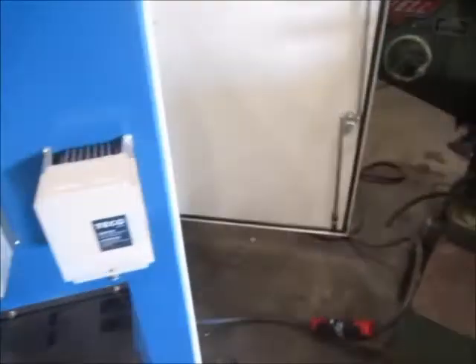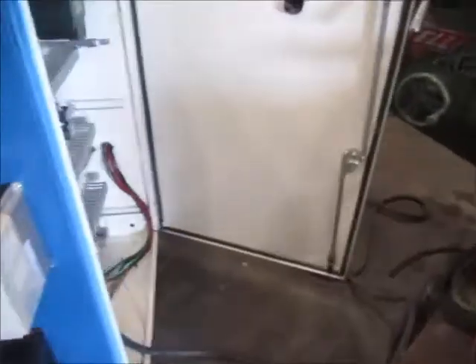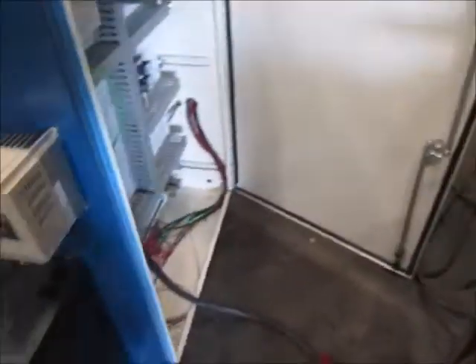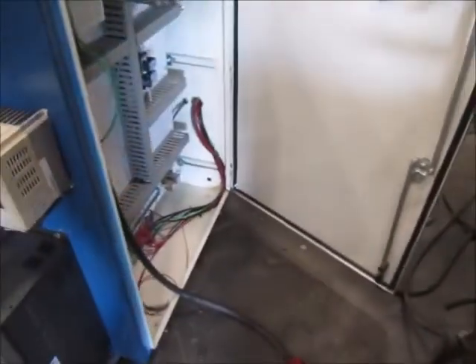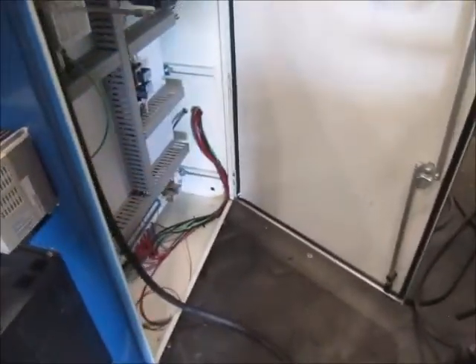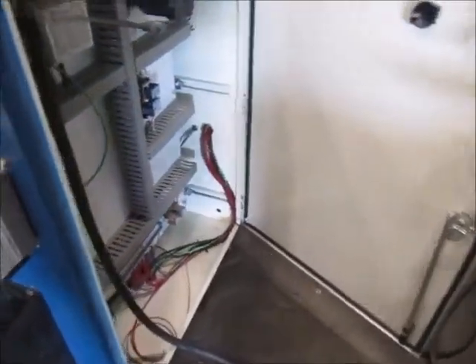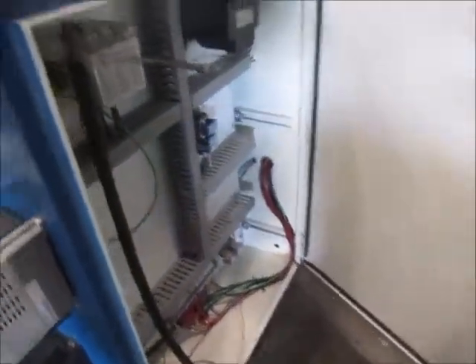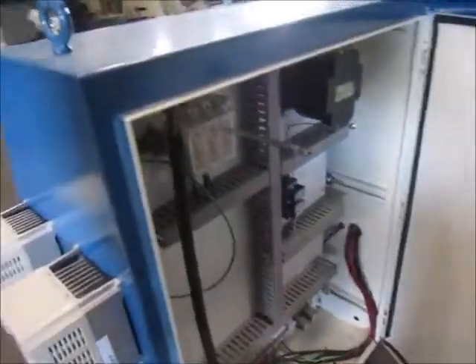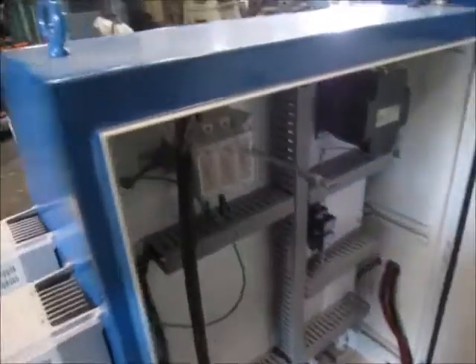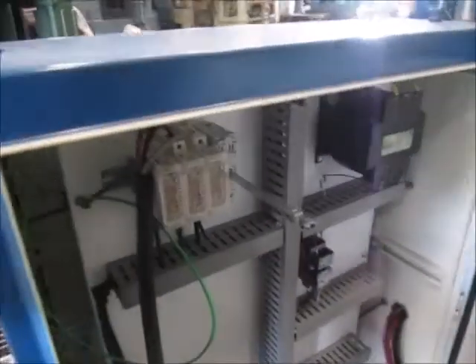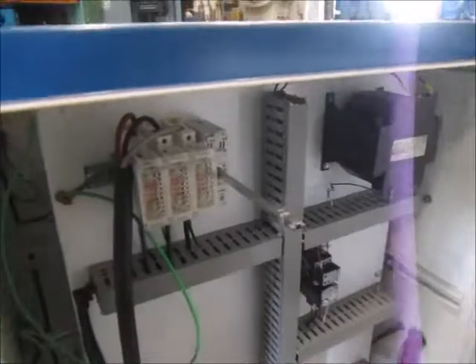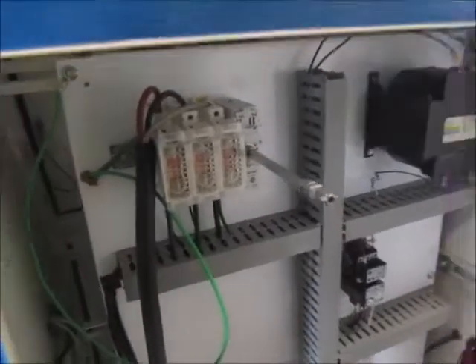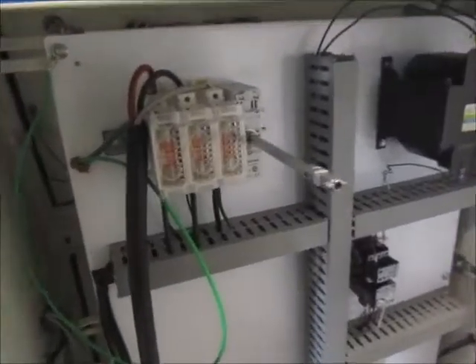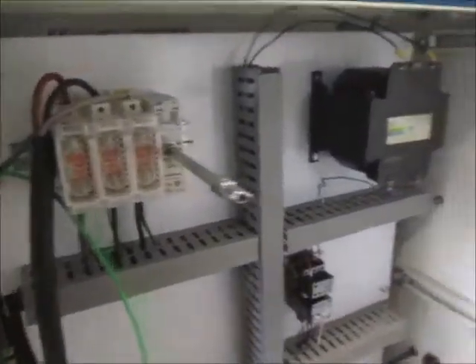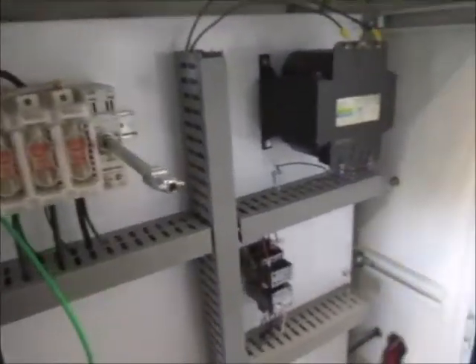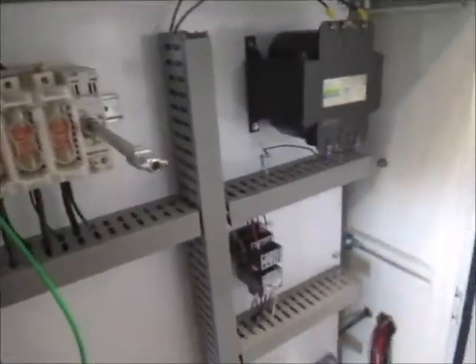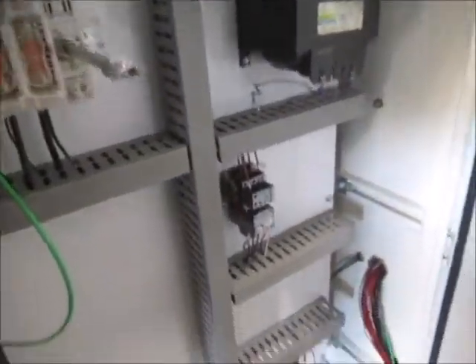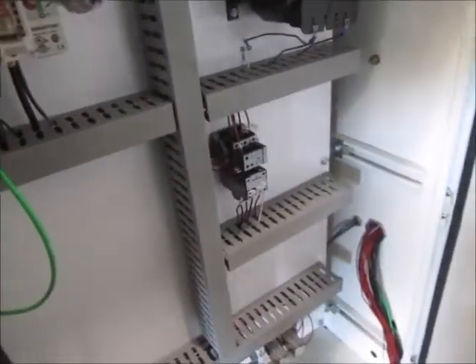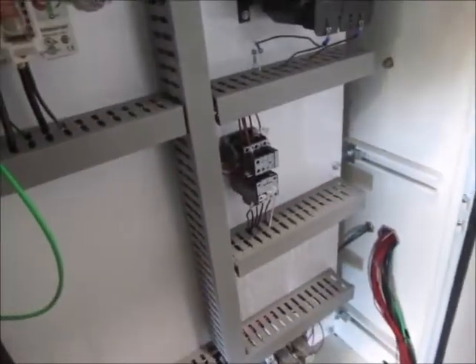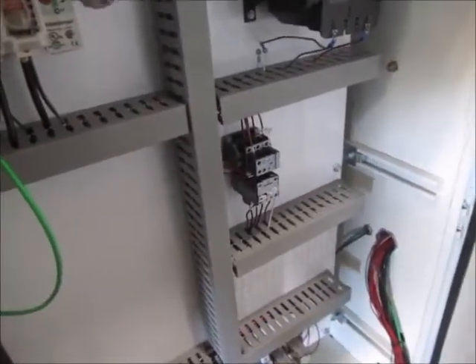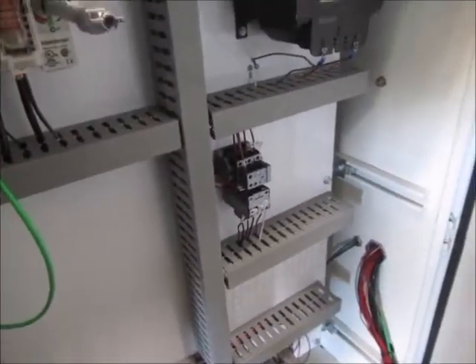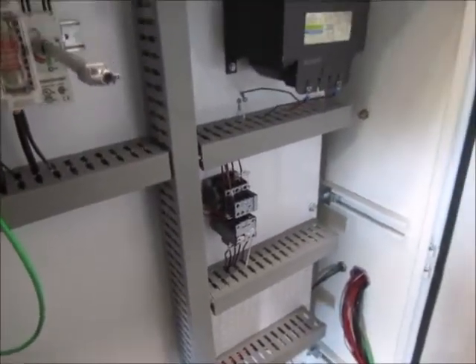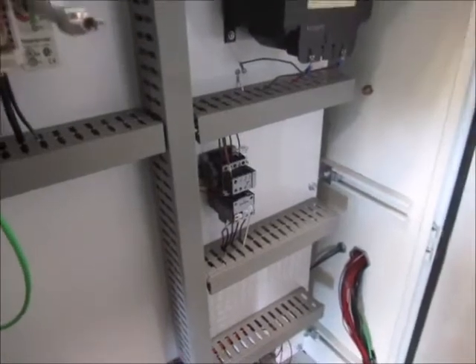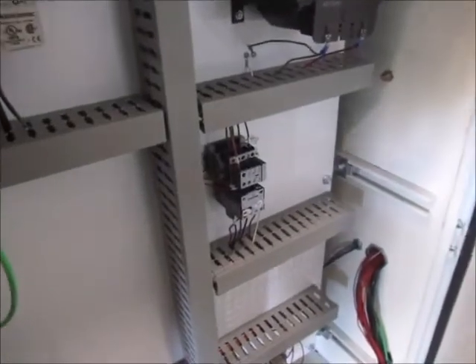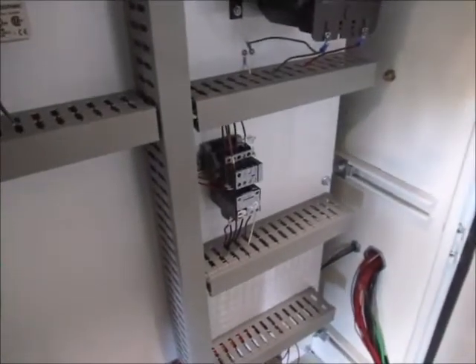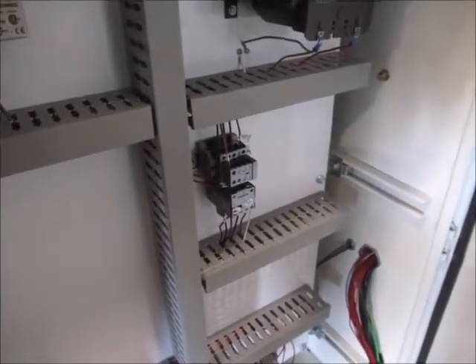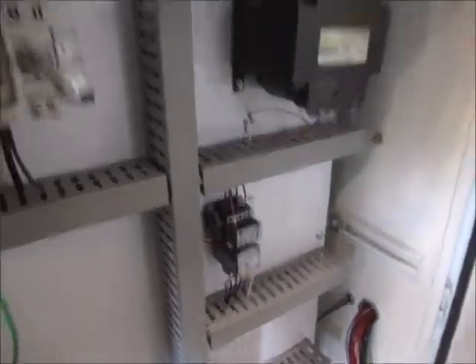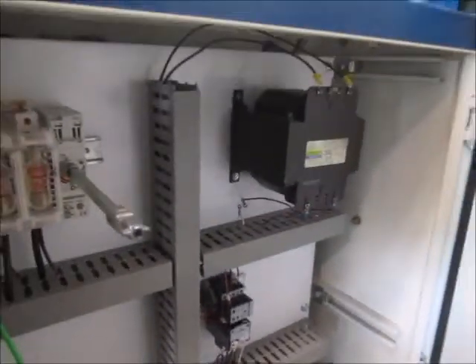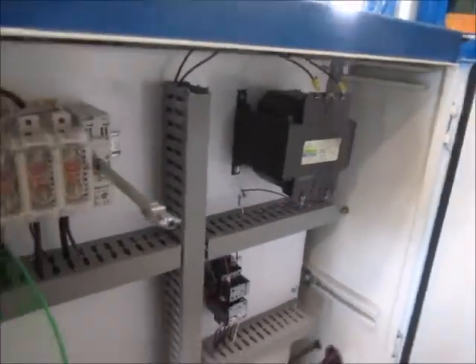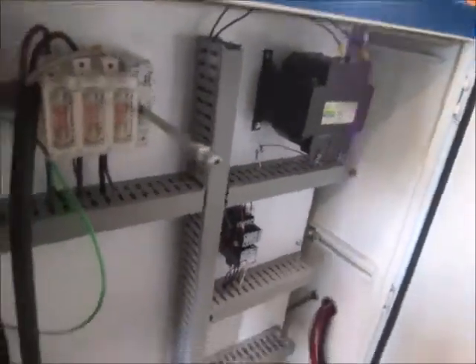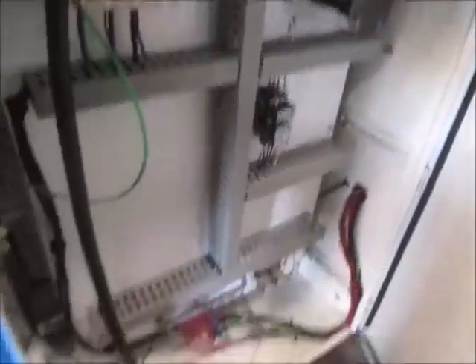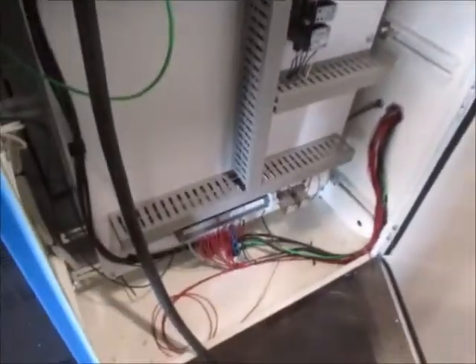There's the back side — brand new disconnect, starter, and I believe that's for the lubrication pump. And the transformer.